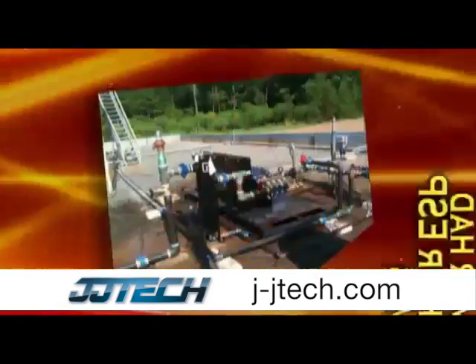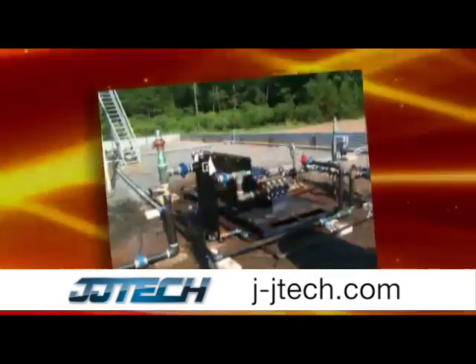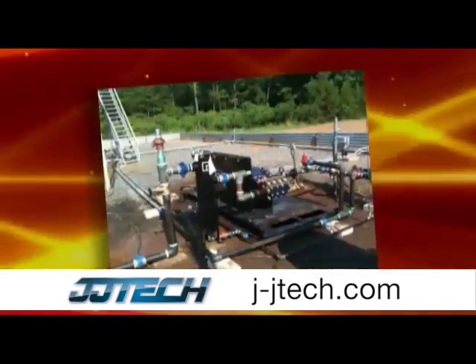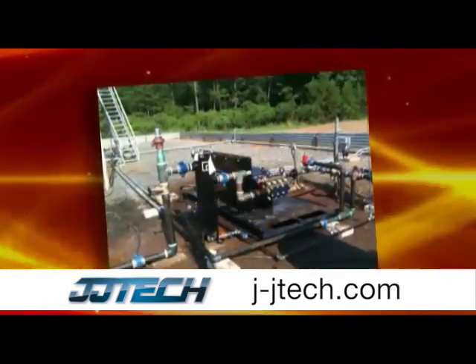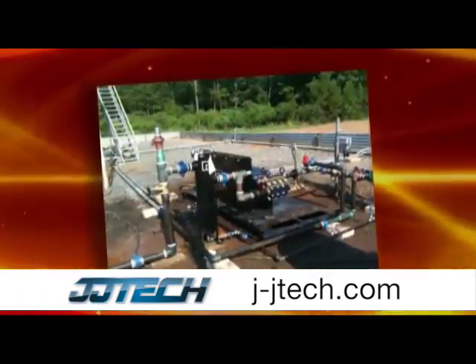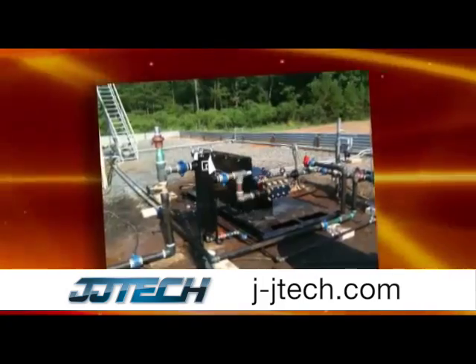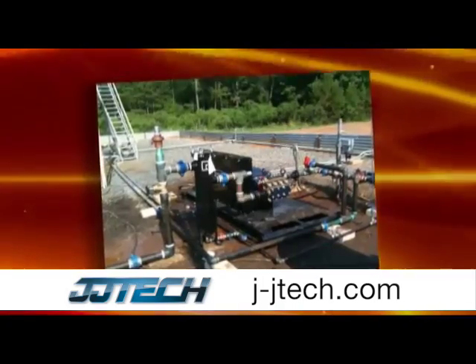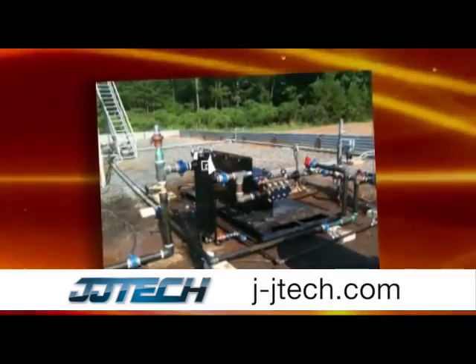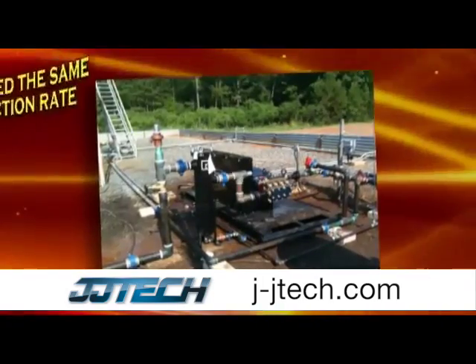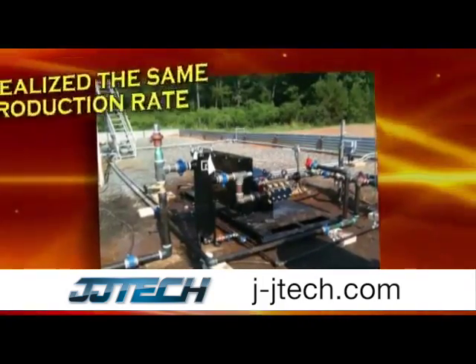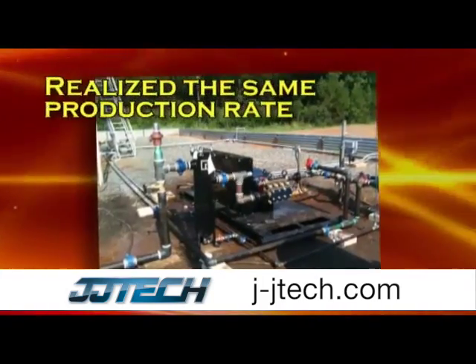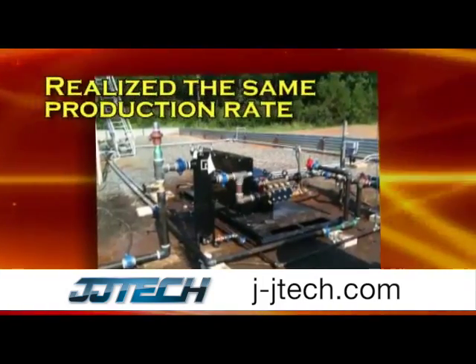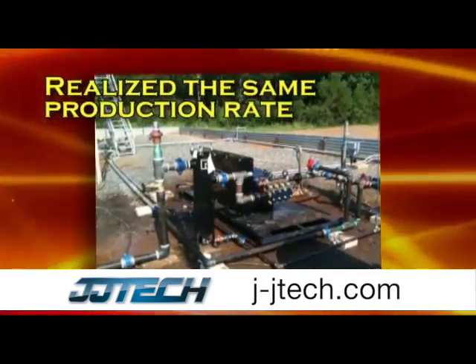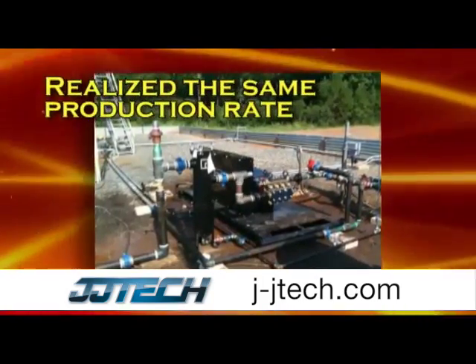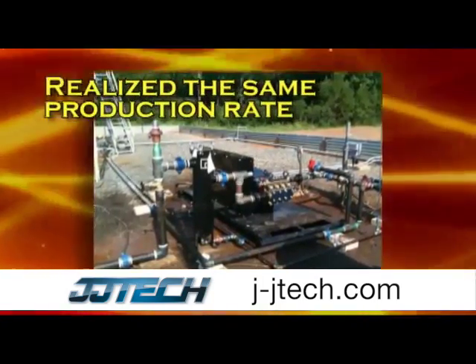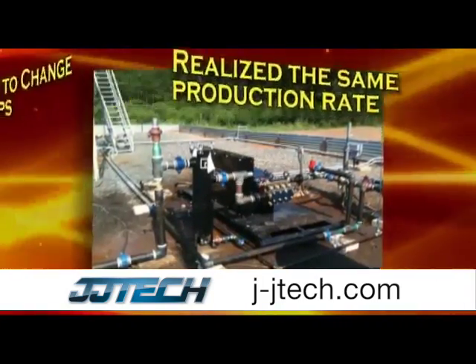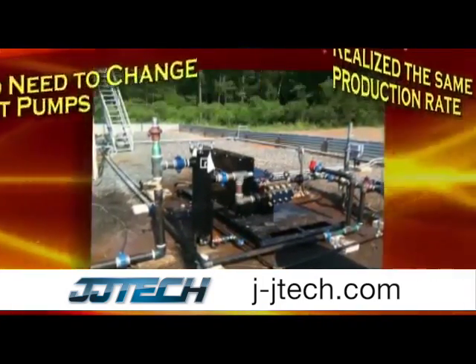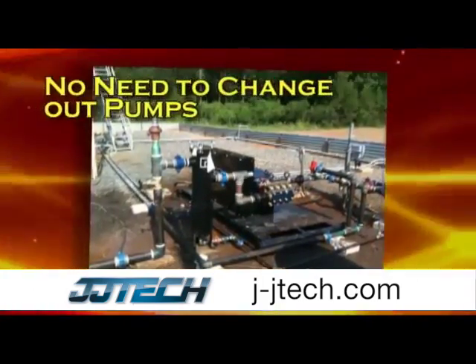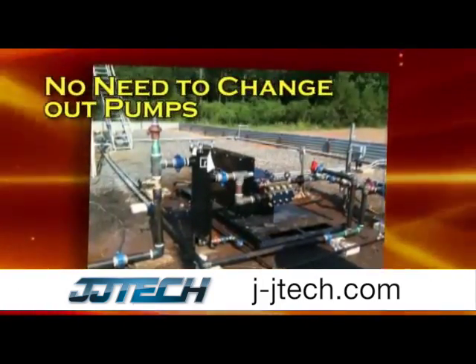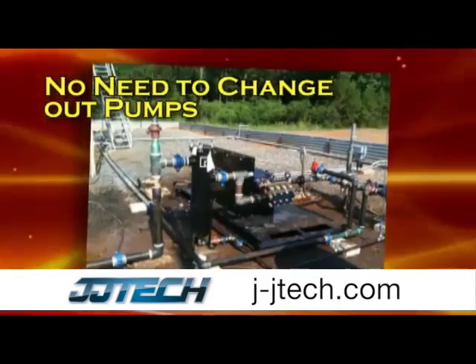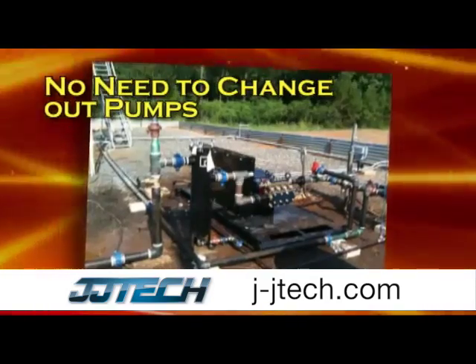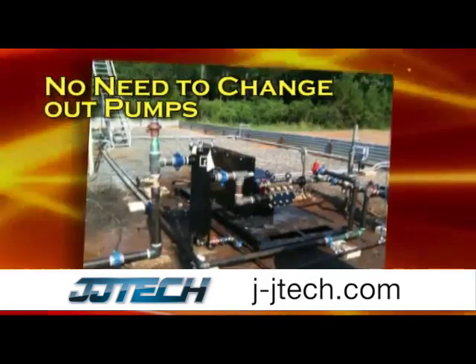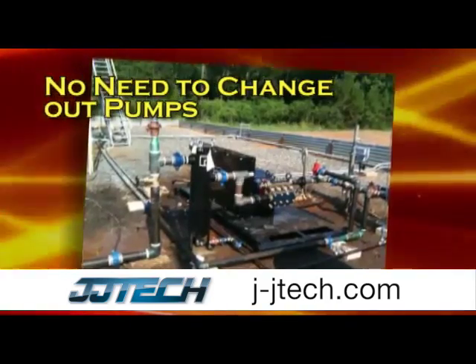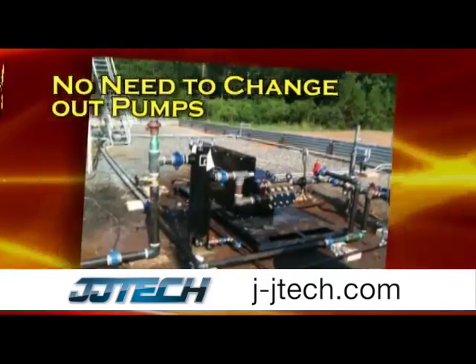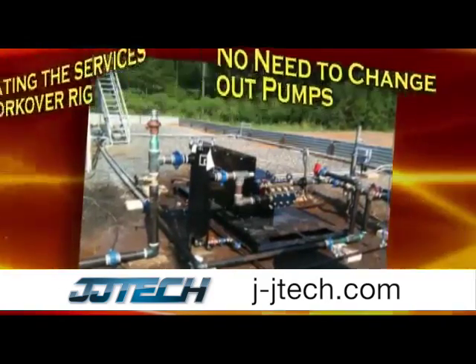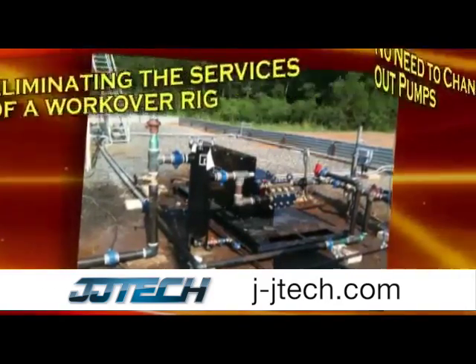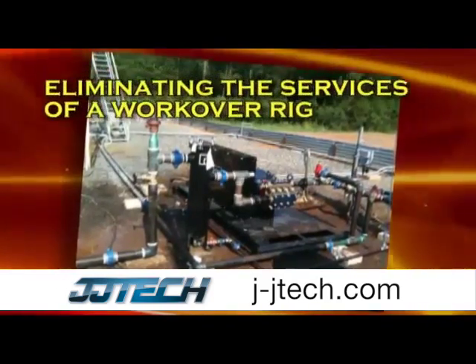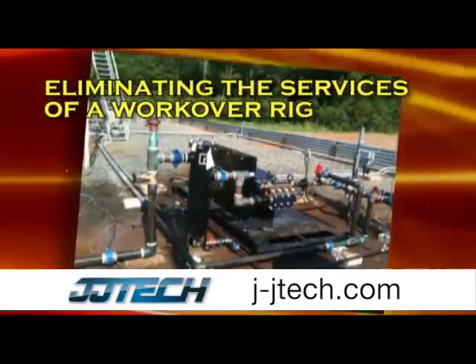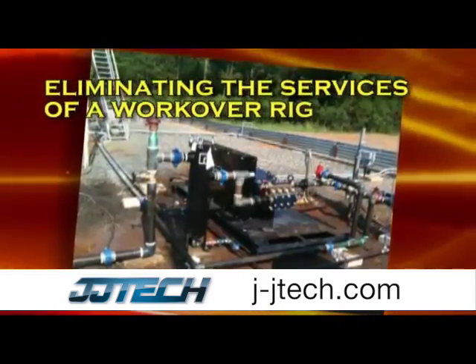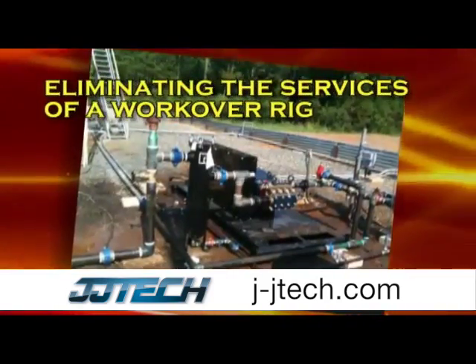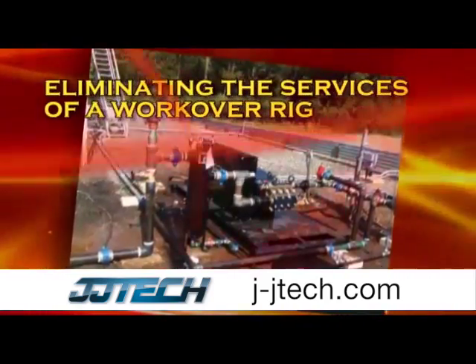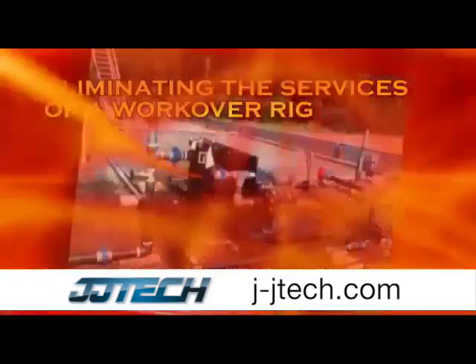Since the installation of the JJ Tech jet pump, this customer has realized the same production rate, minus the need for changing out pumps, thereby eliminating the services of a workover rig.